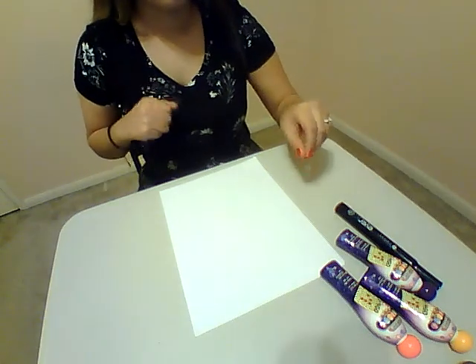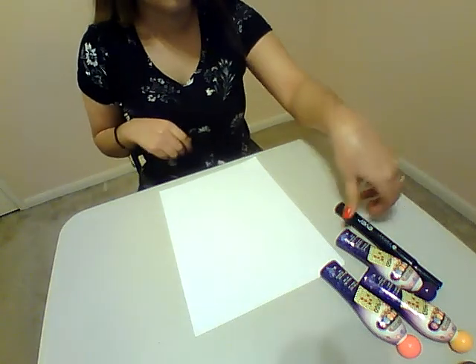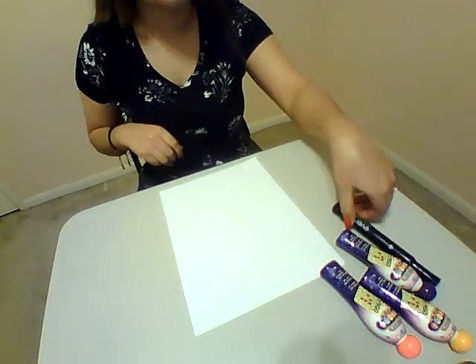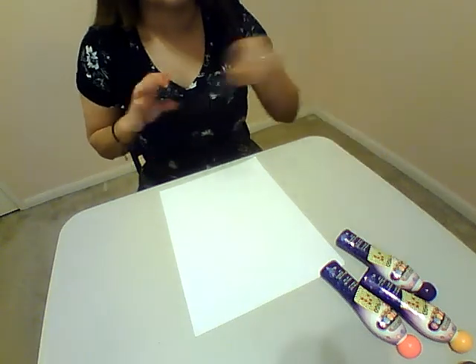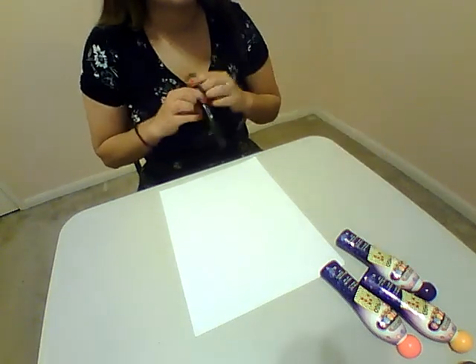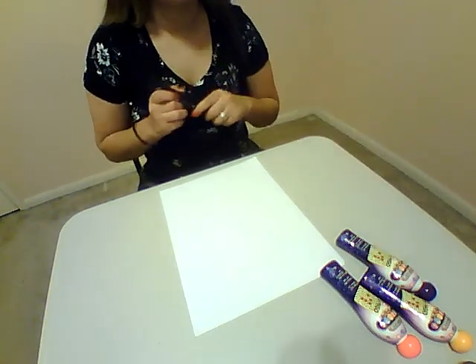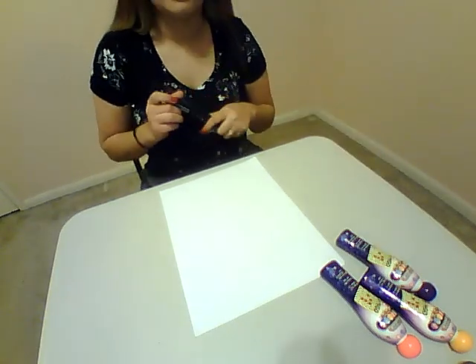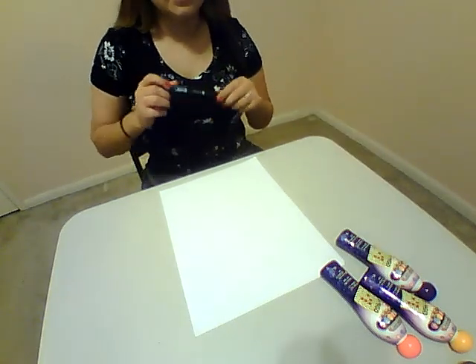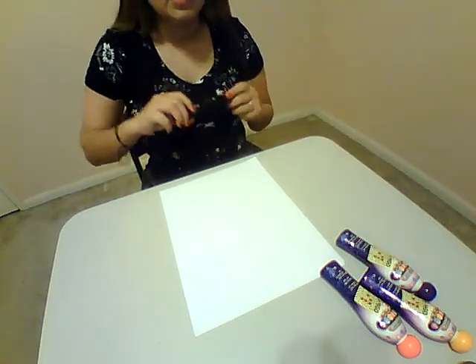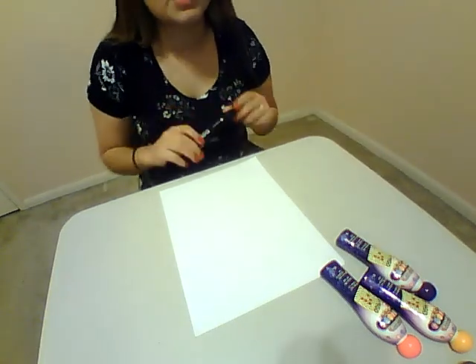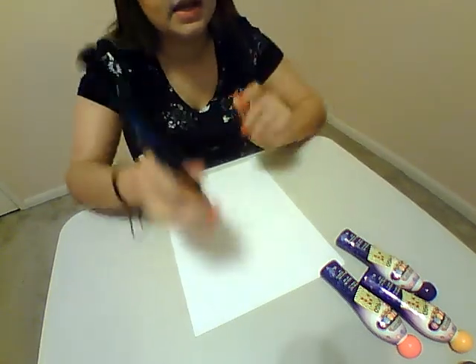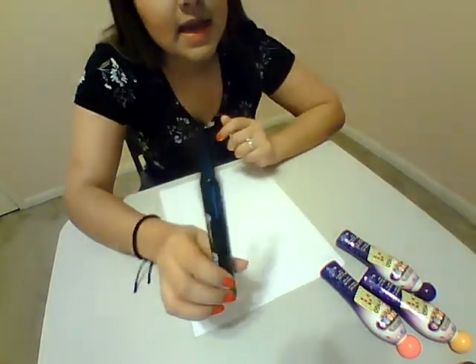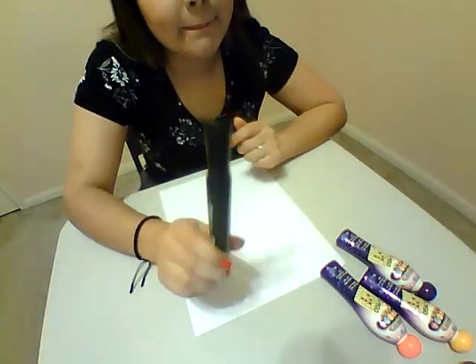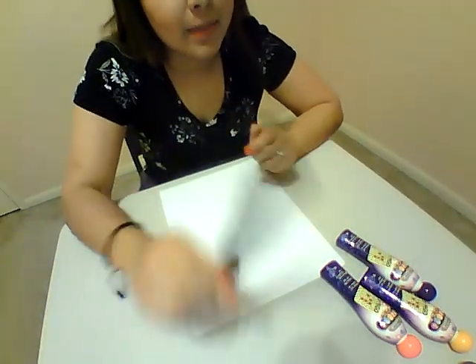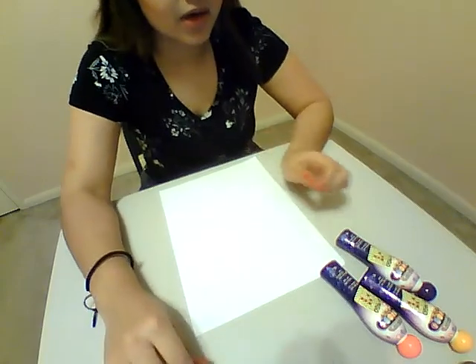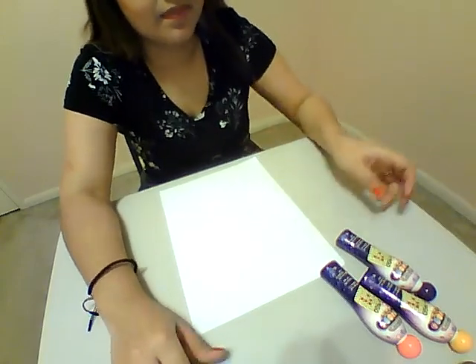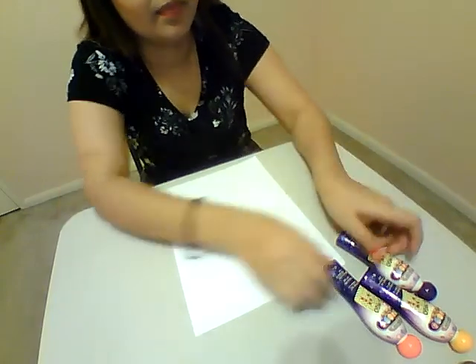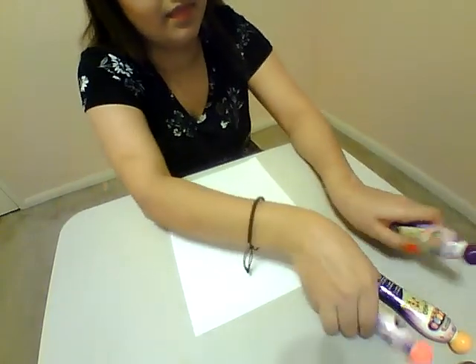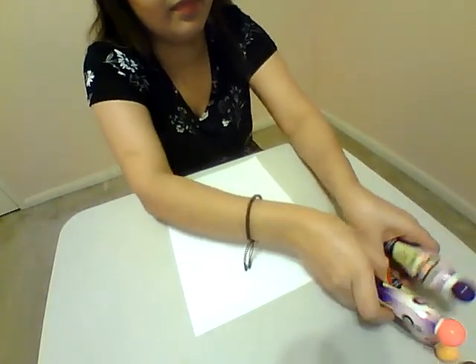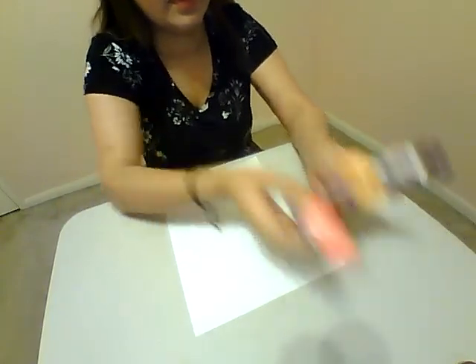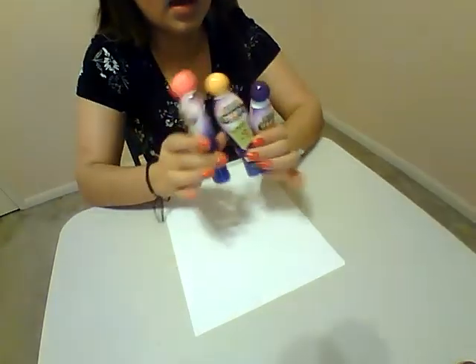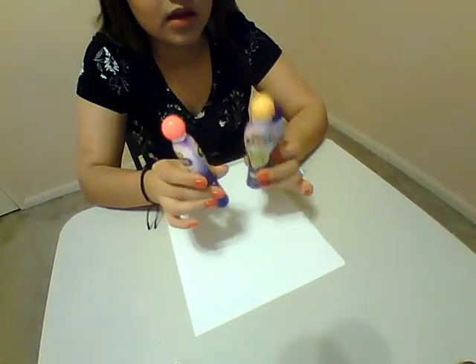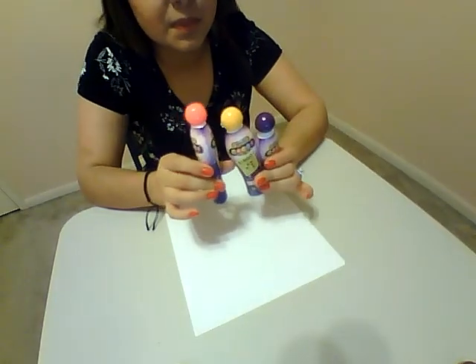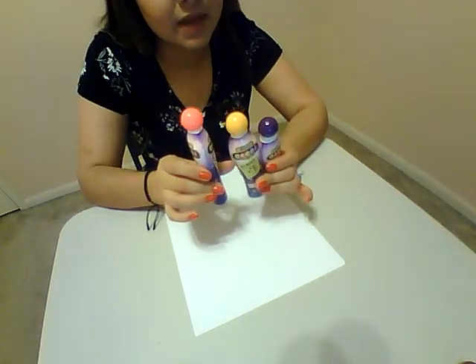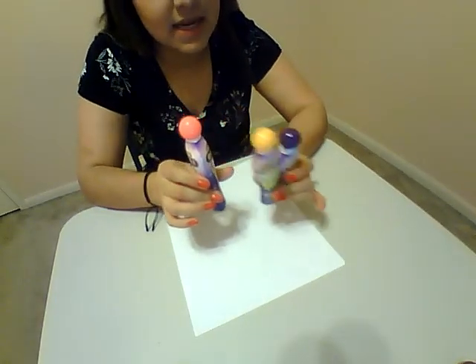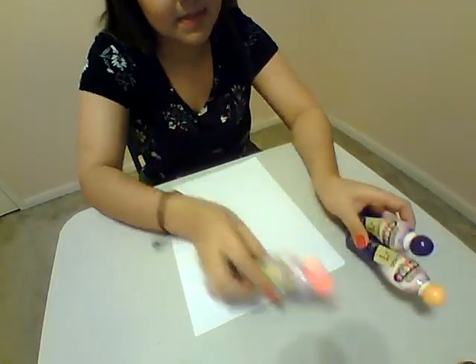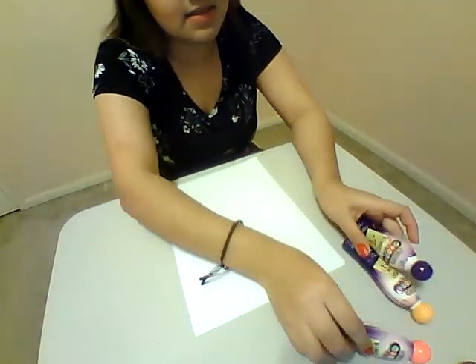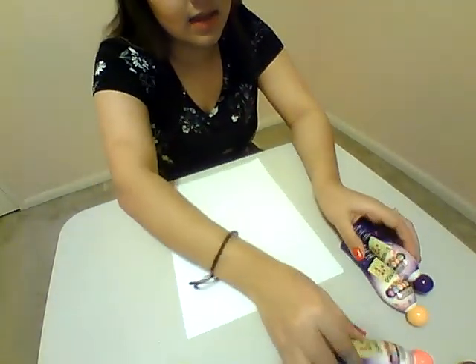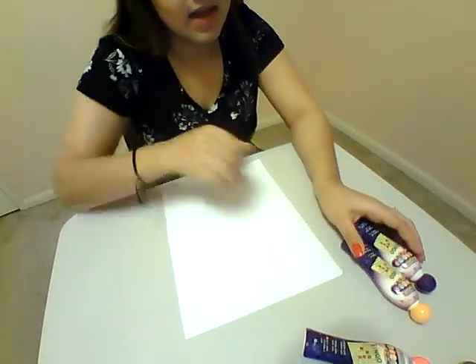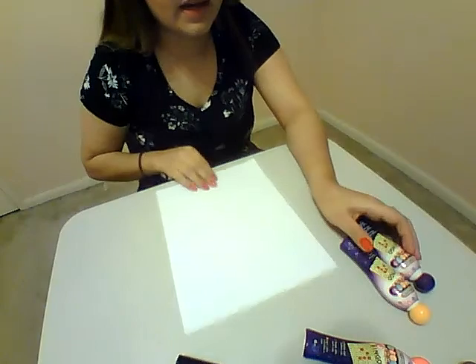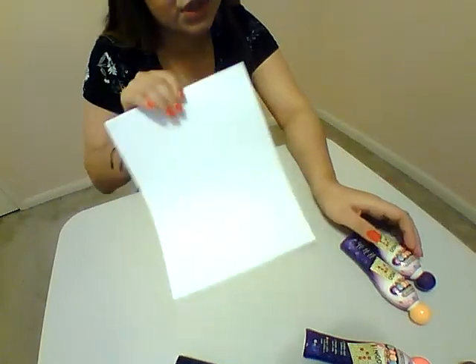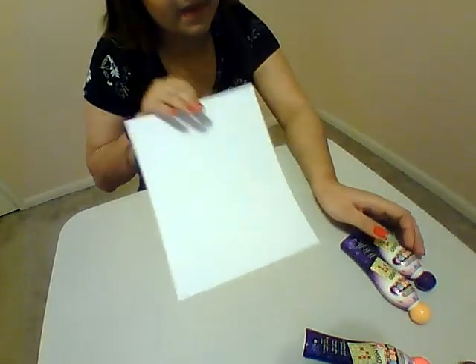Alright kiddos, so for this activity, it's a math one. What you're going to need is a black marker, a couple bingo stamps, and a couple sheets of paper.